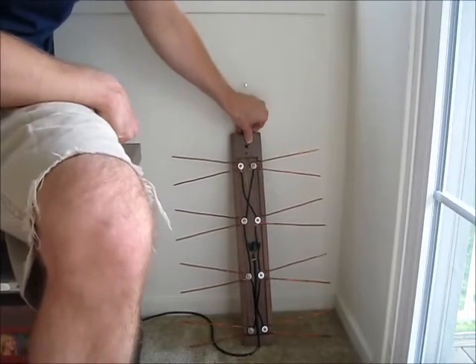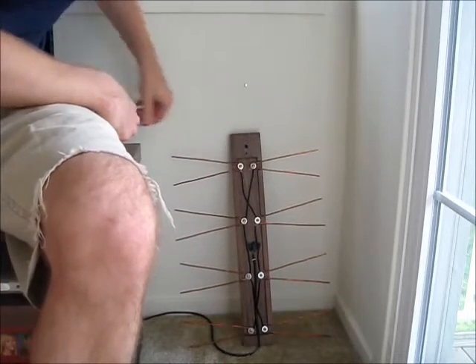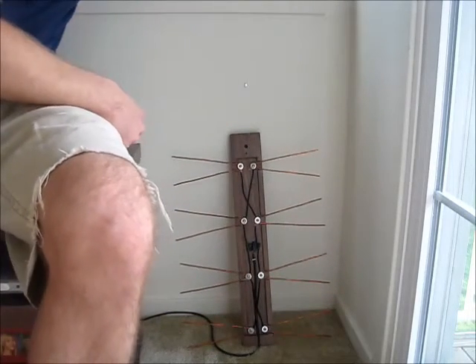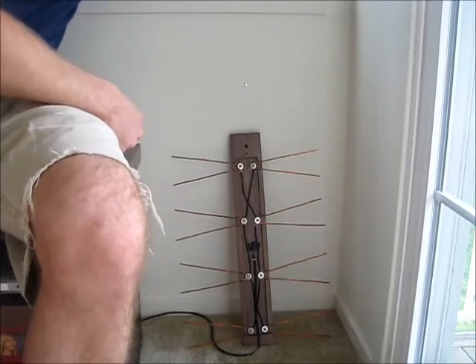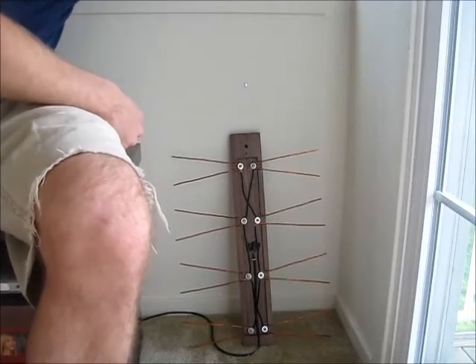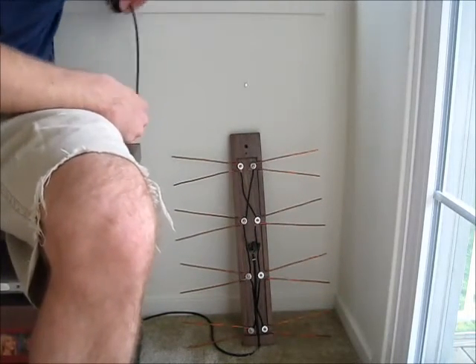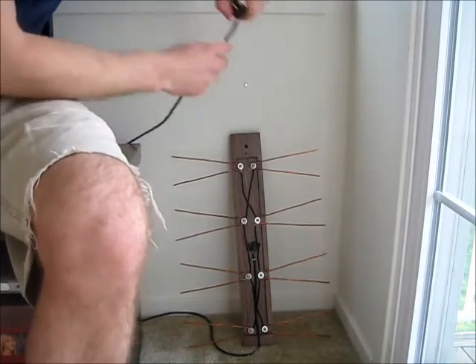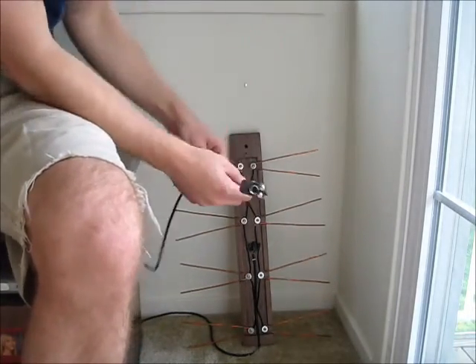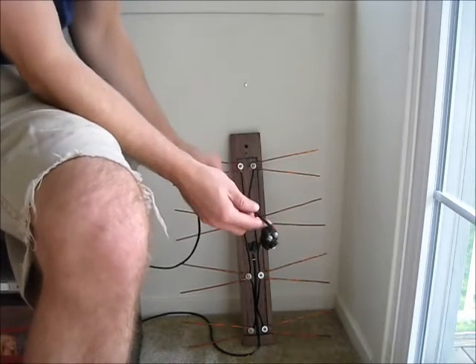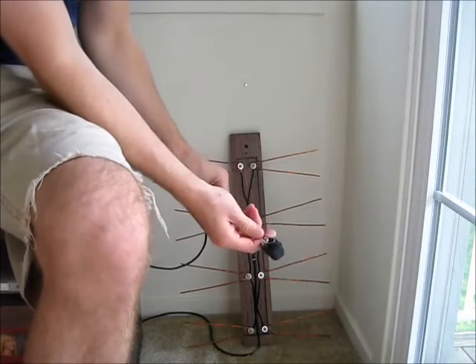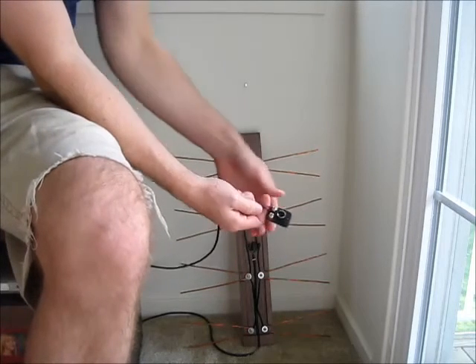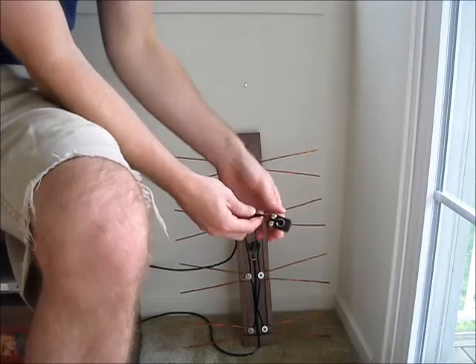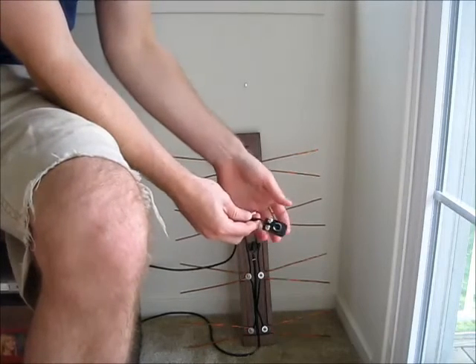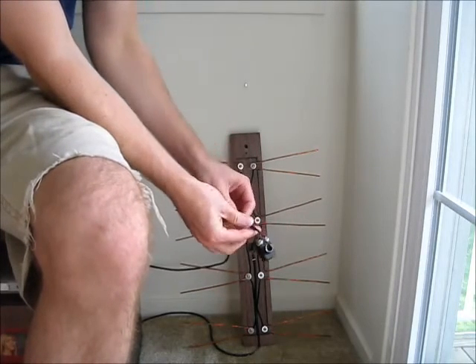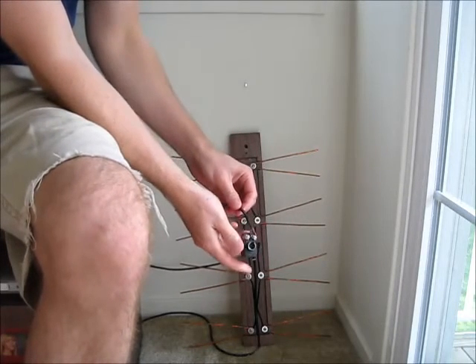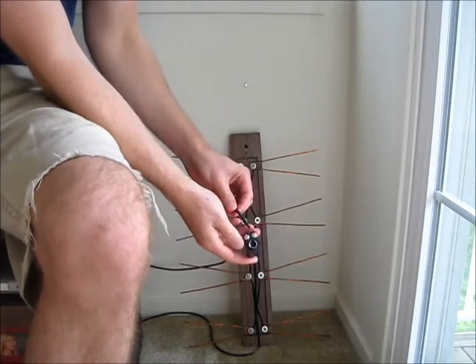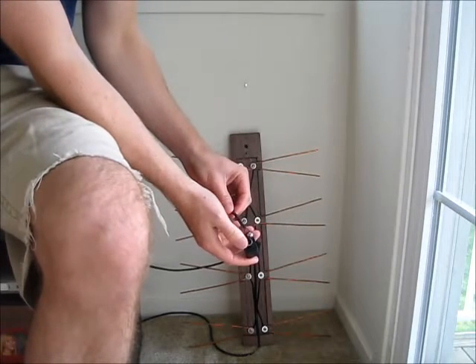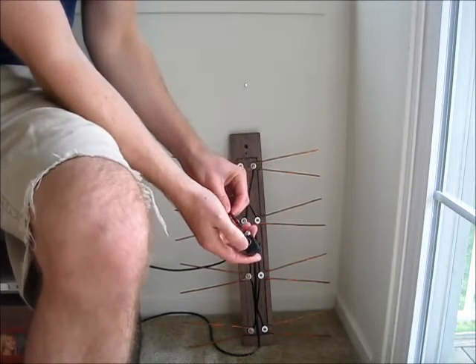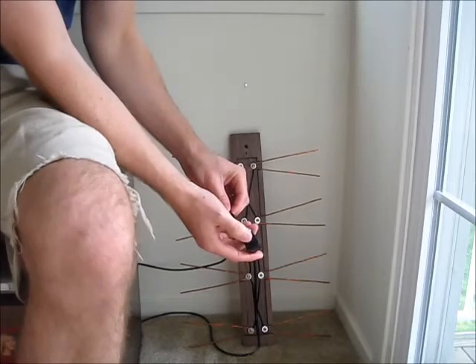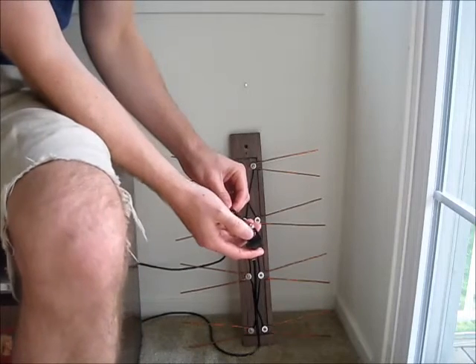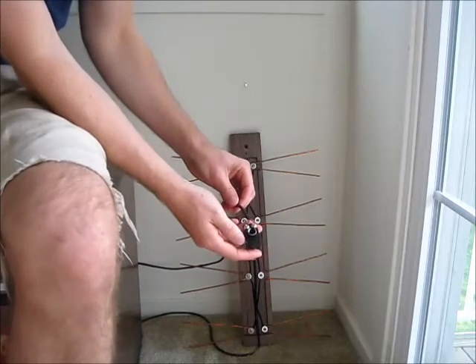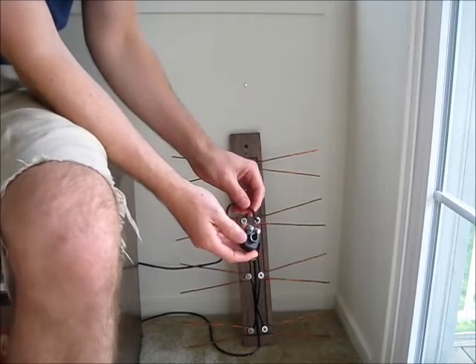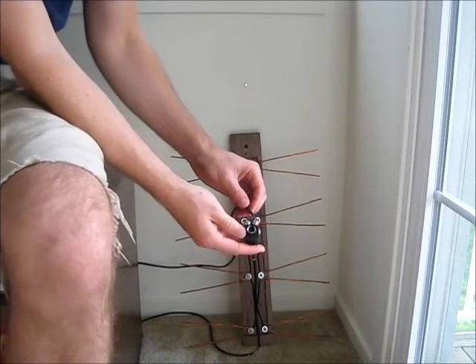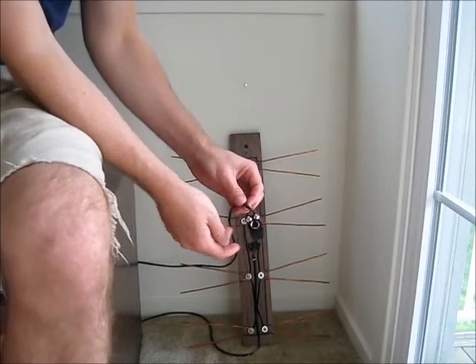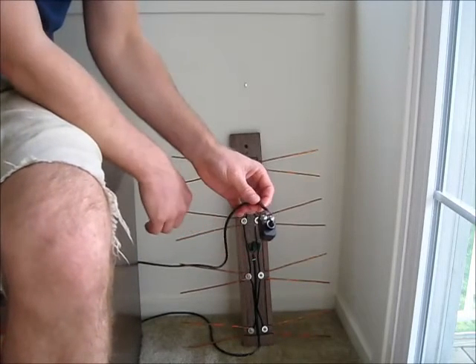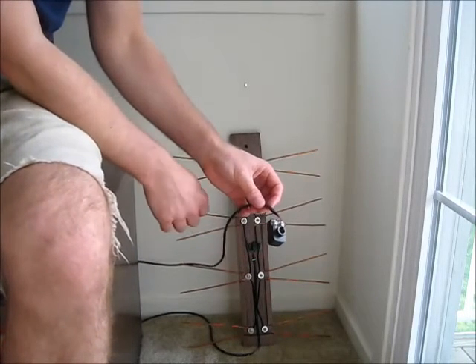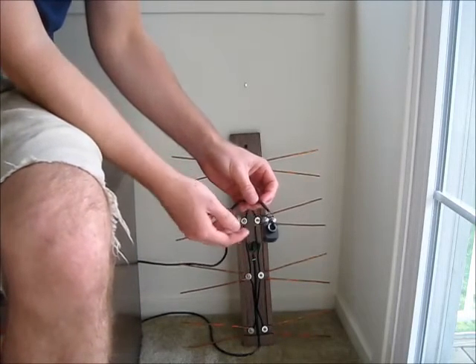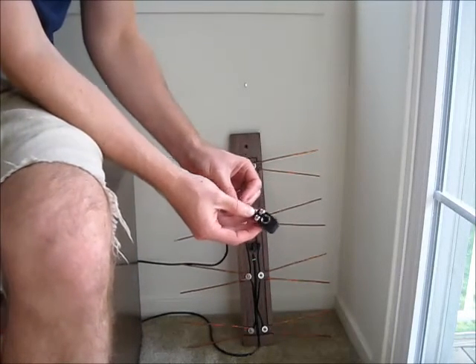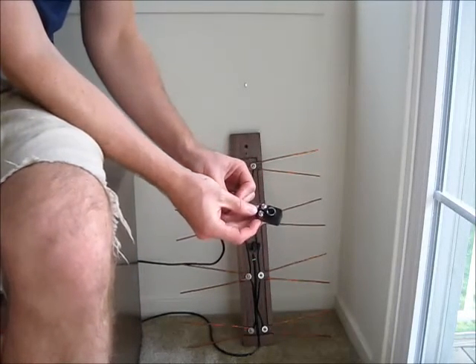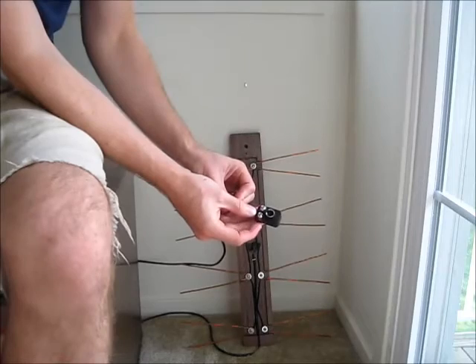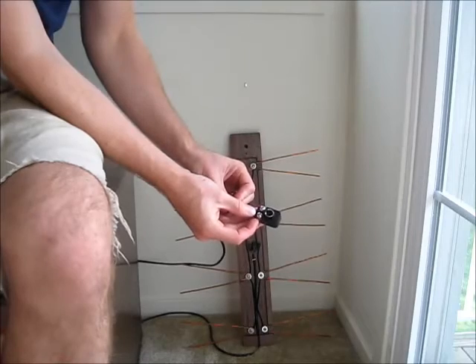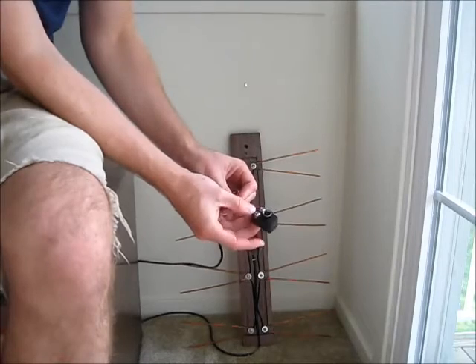If you look on the other end — this is pretty common when you see plans online for these — this is just something I got at Radio Shack. It connects antenna wires to the coax part of your TV, just a couple dollars. You can just screw the ends onto there.